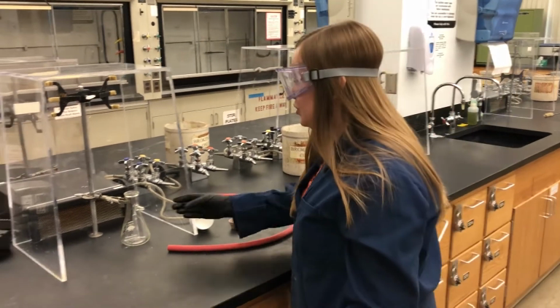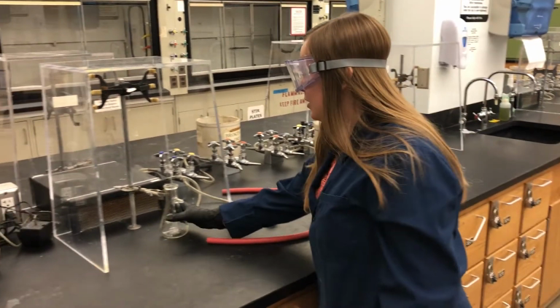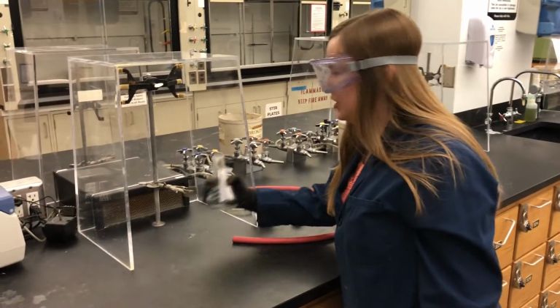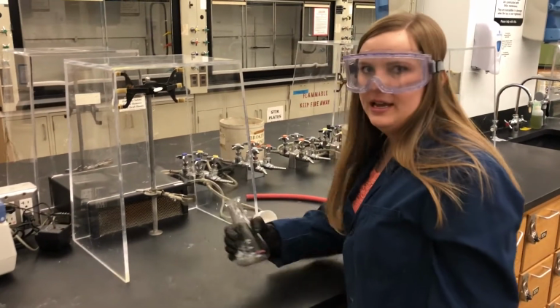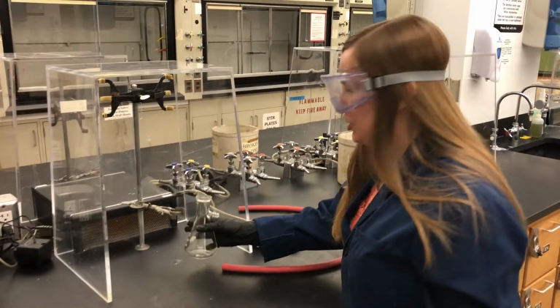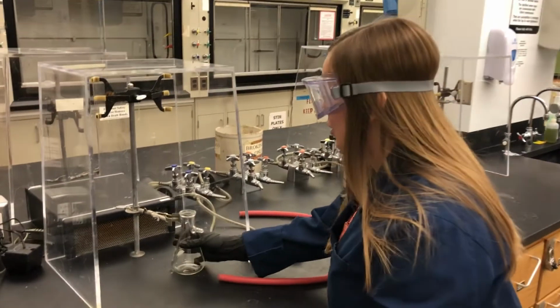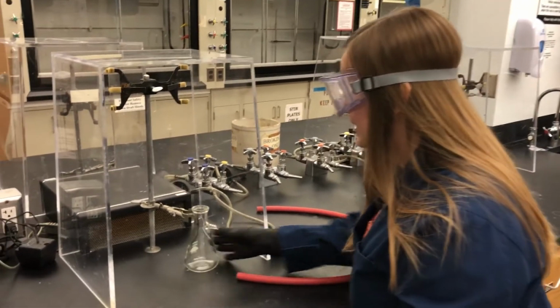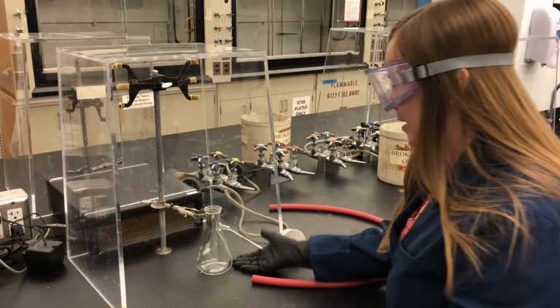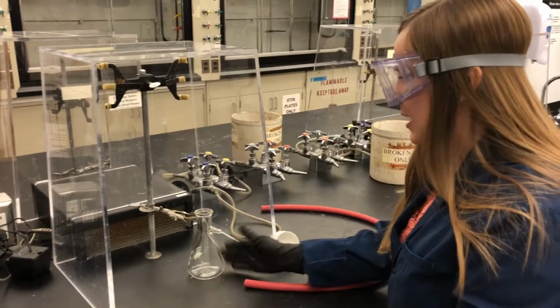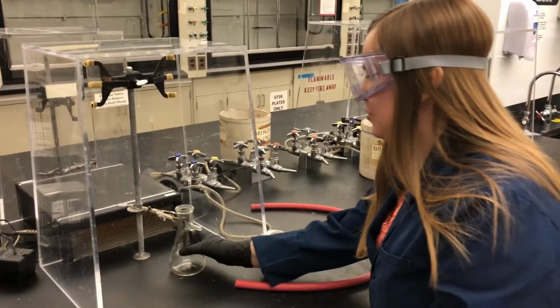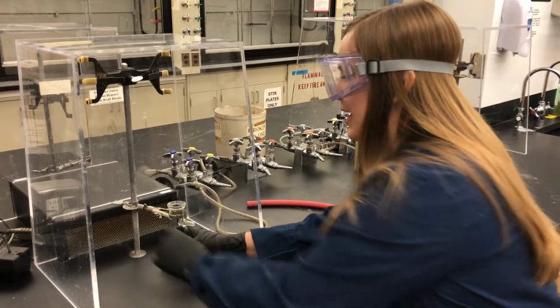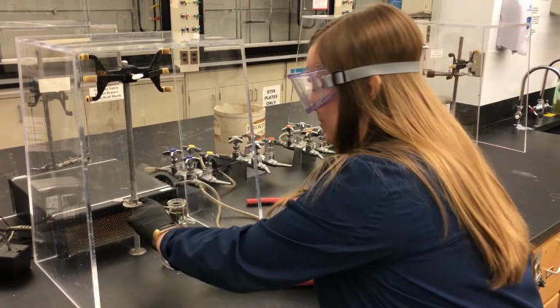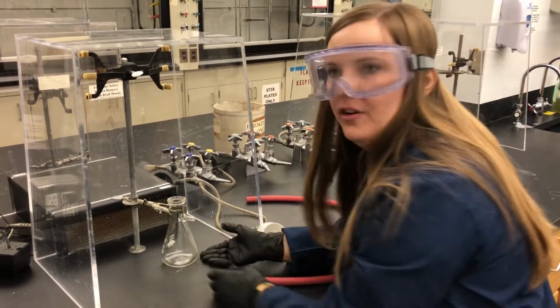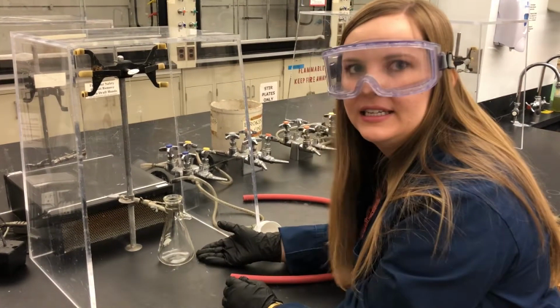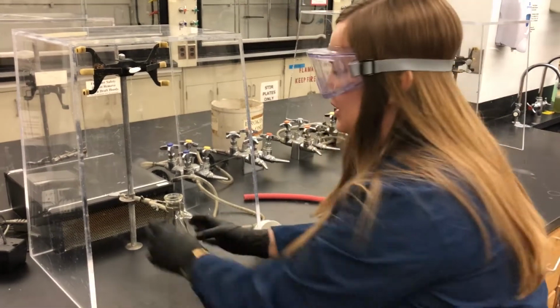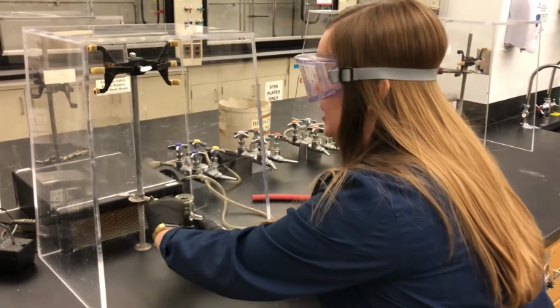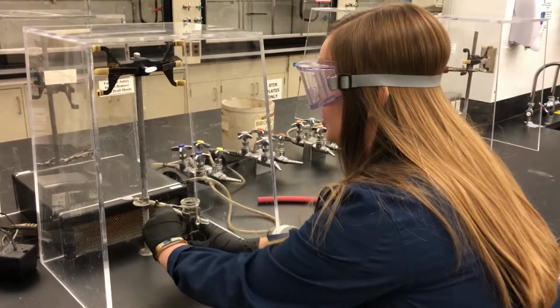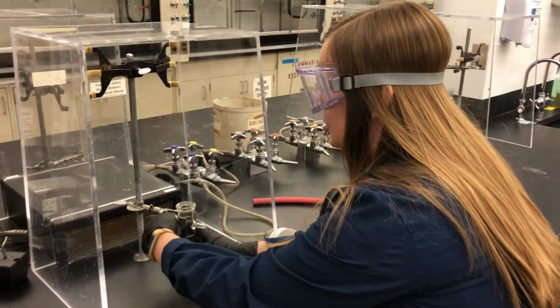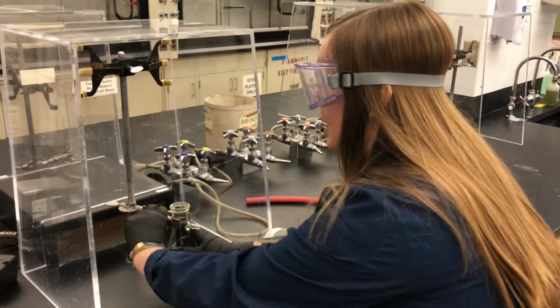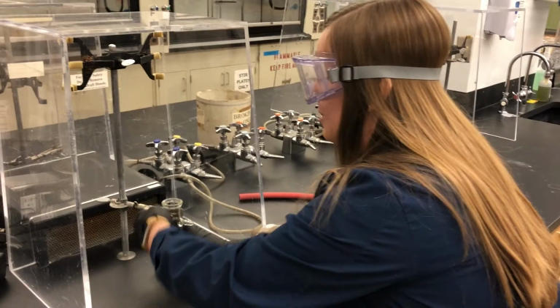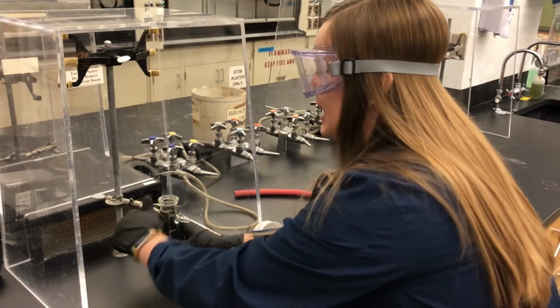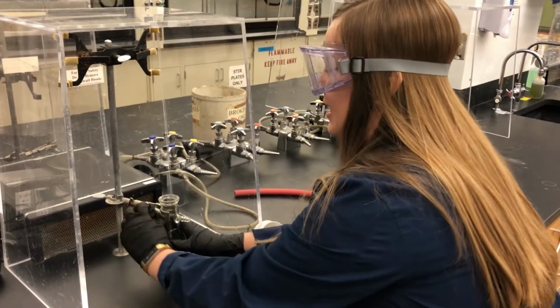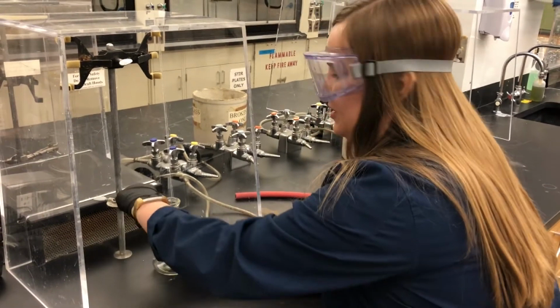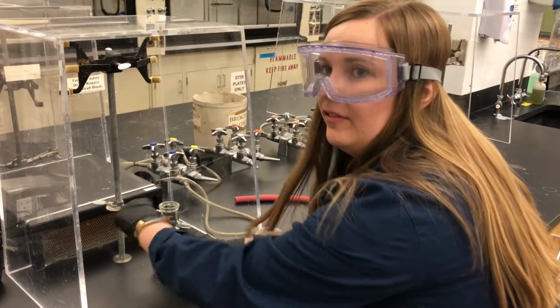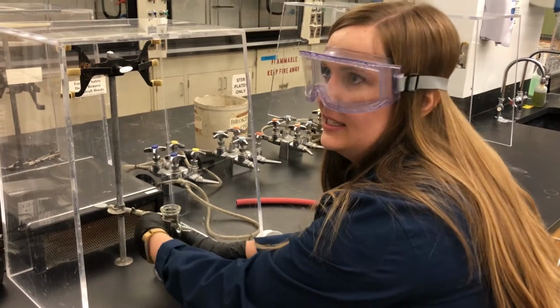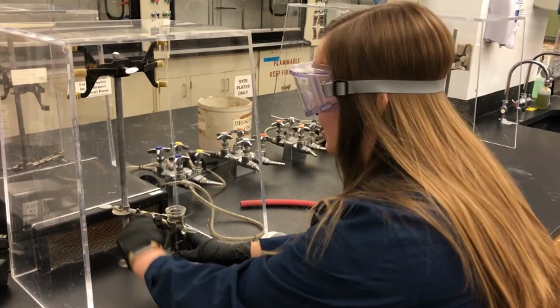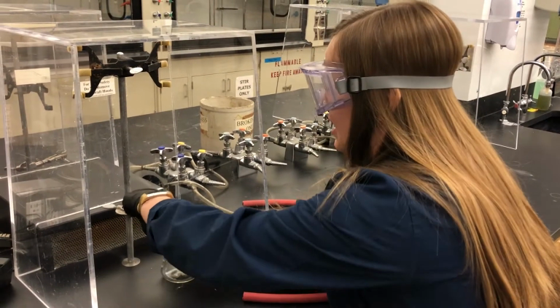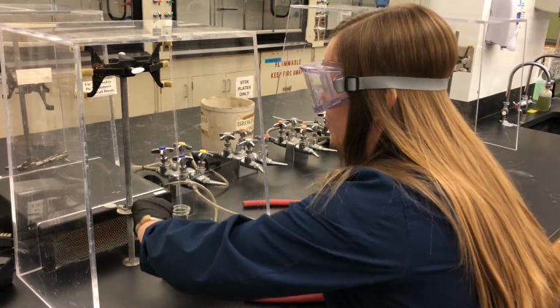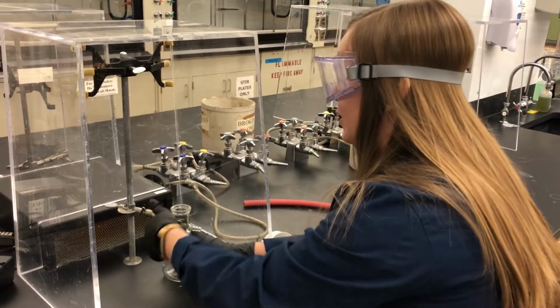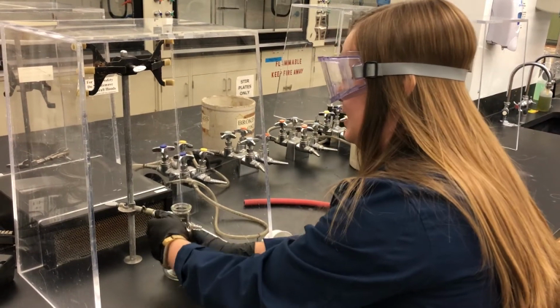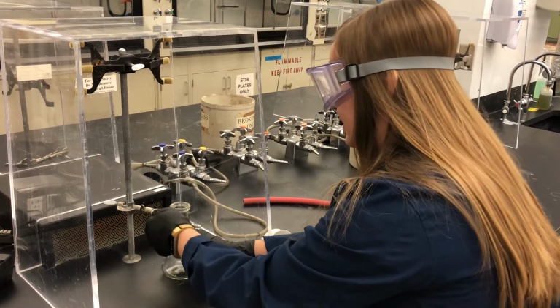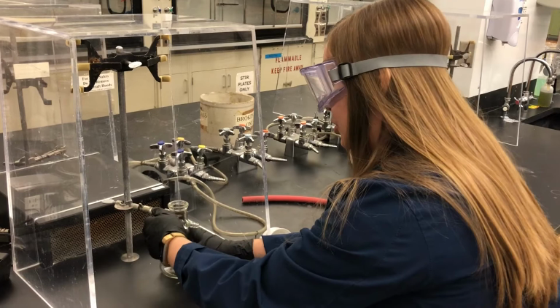First, what you're going to want to do is secure your flask to the clamp and make sure your flask is touching the bottom of the table so it's secure. Tighten the clamp so that the flask does not move at all to keep it nice and secure.